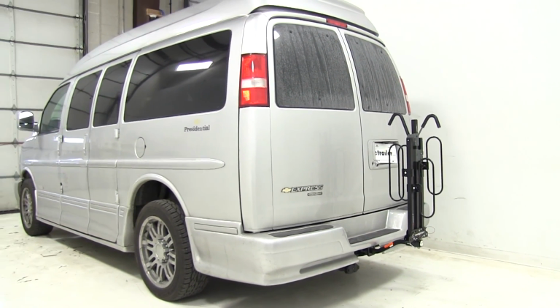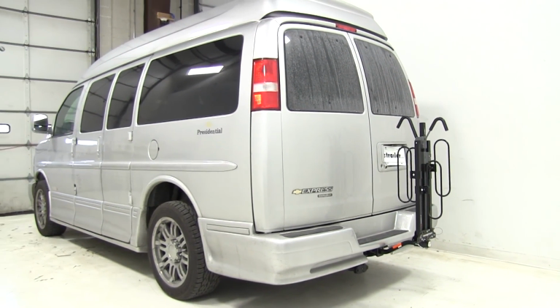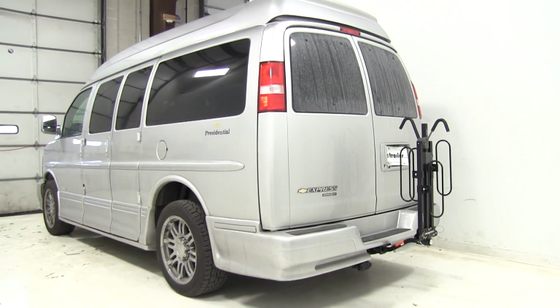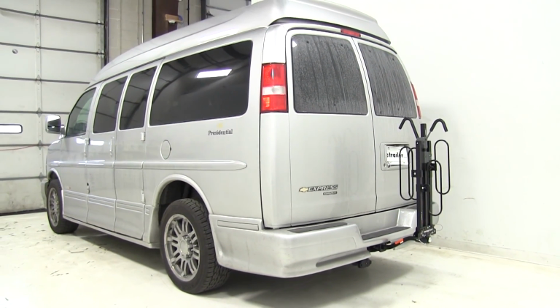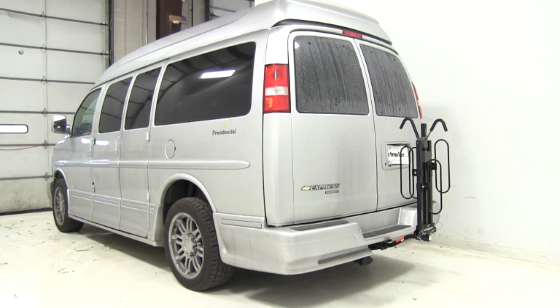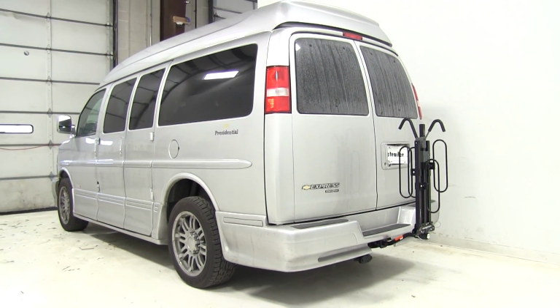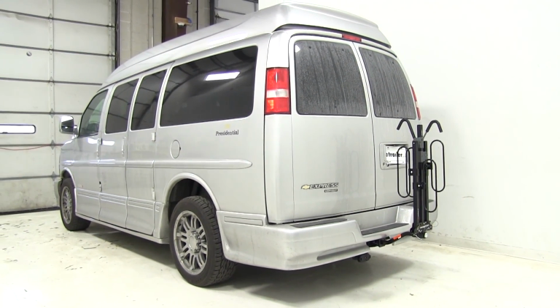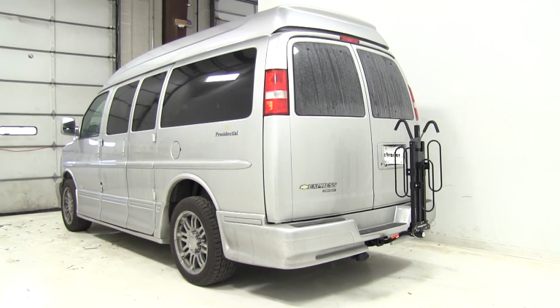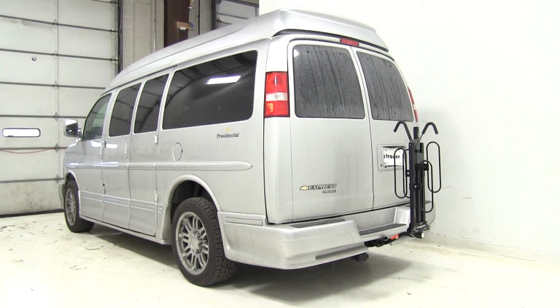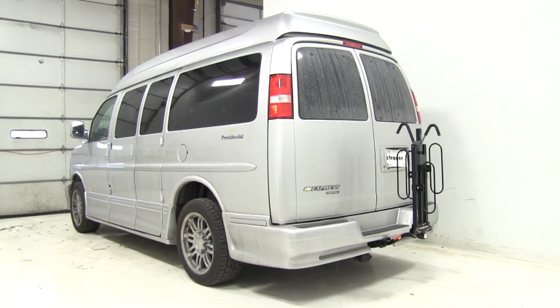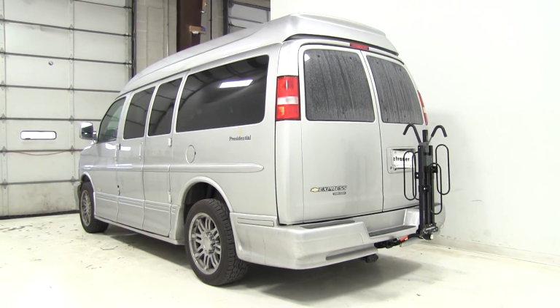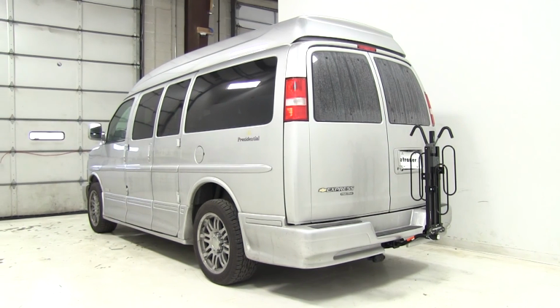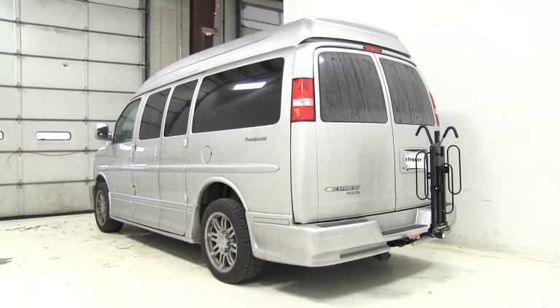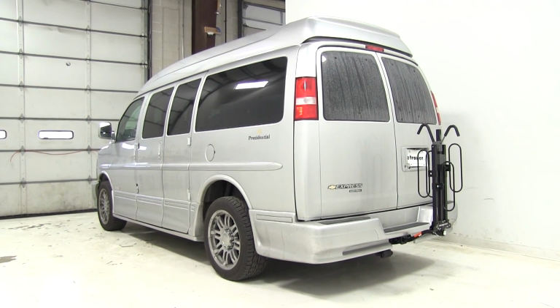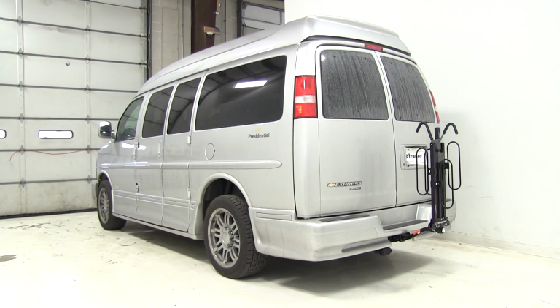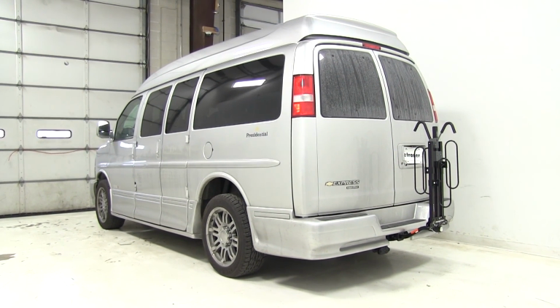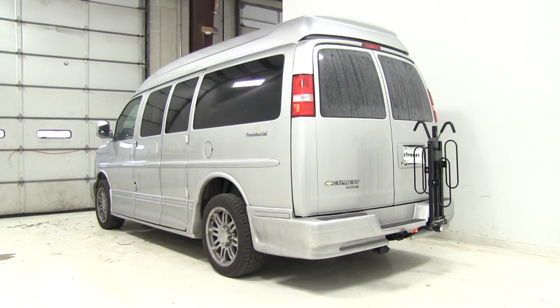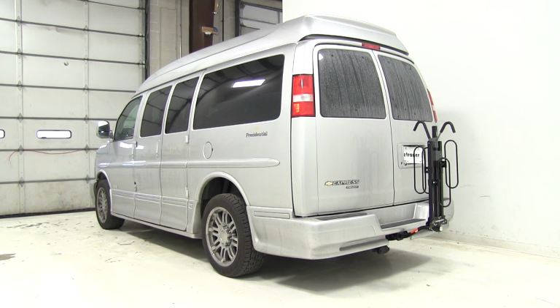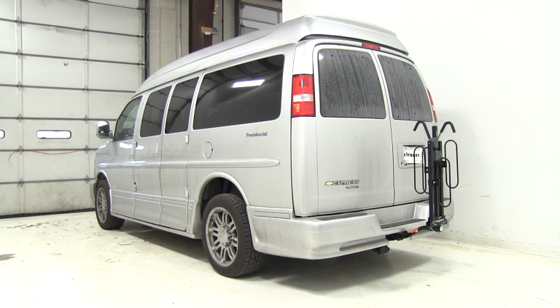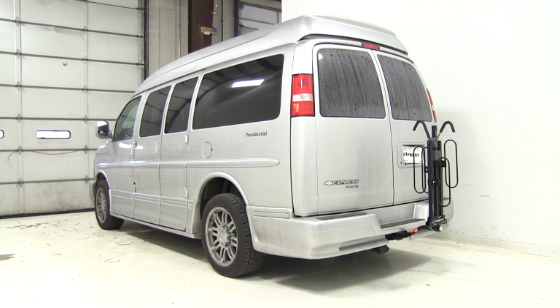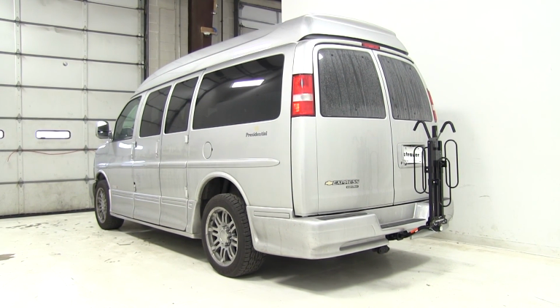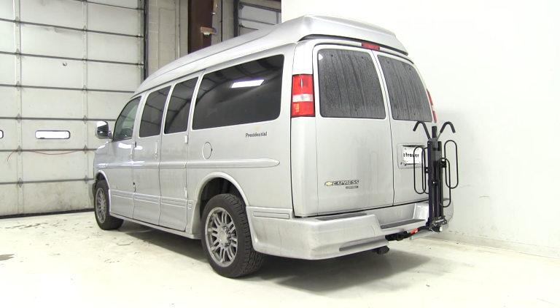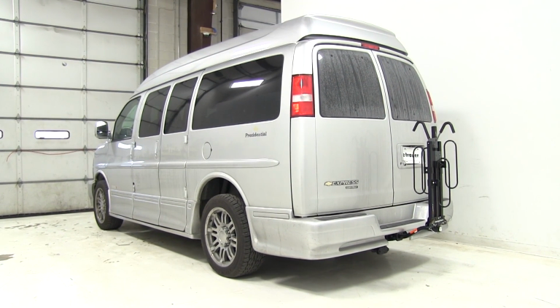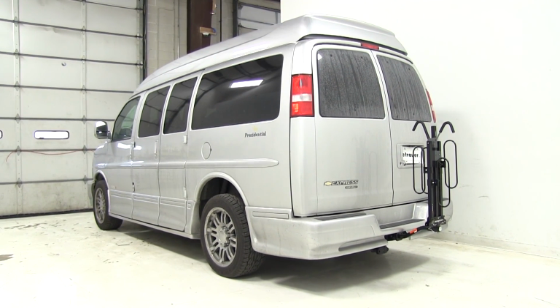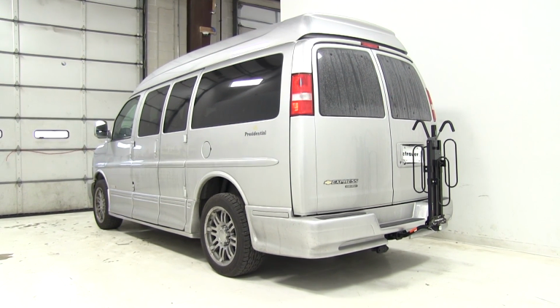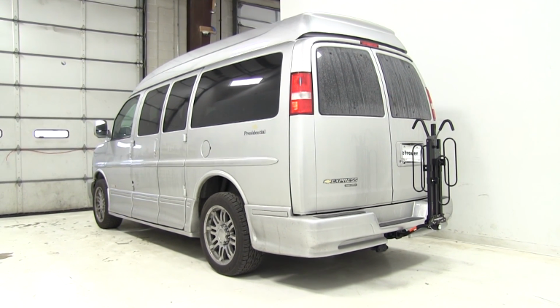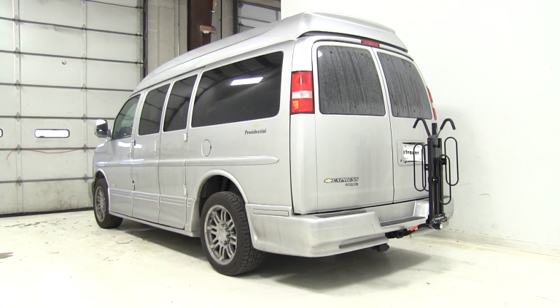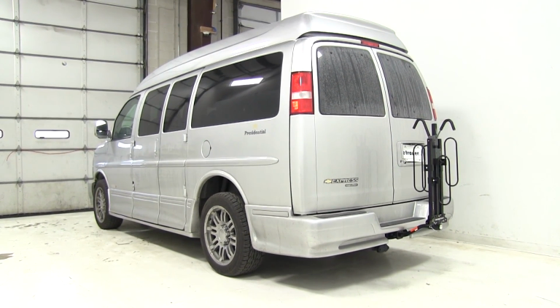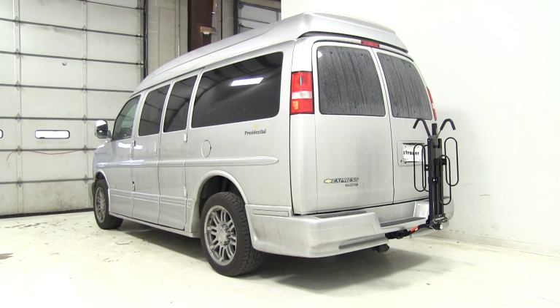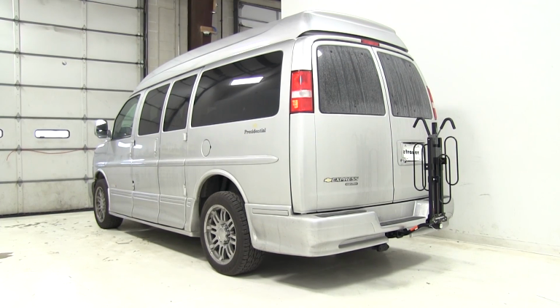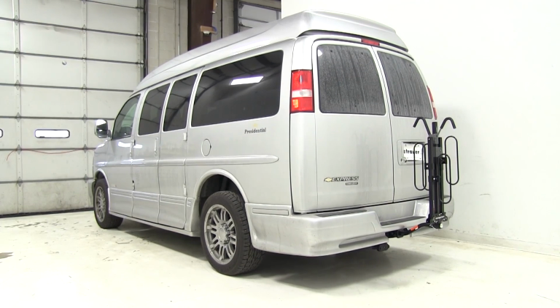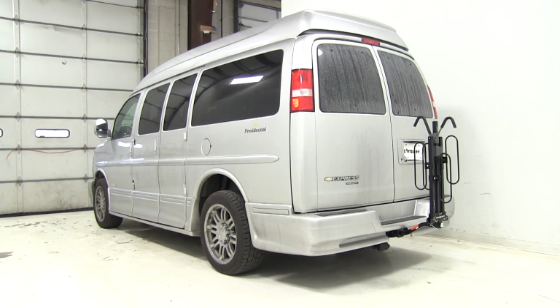Now that we've had a good look at the Swagman XC2 and we've seen how it's going to fit our 2014 Chevrolet Express, let's take a look and see how that bike rack performed when they had it out on the test course.